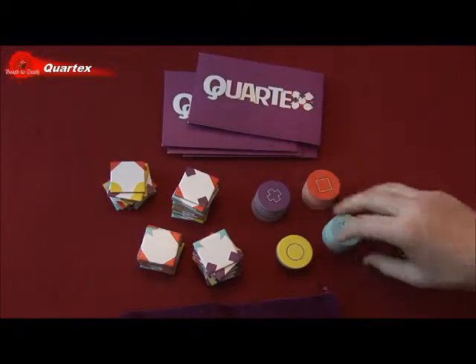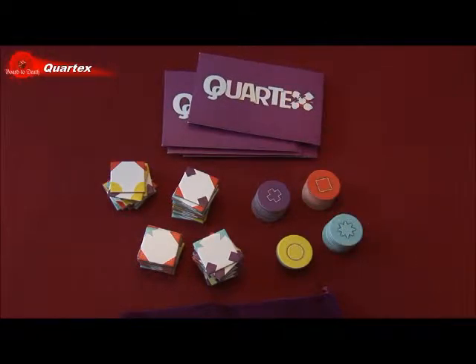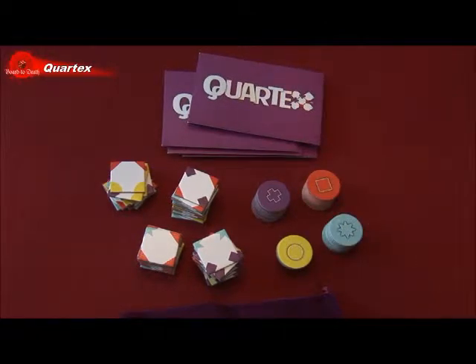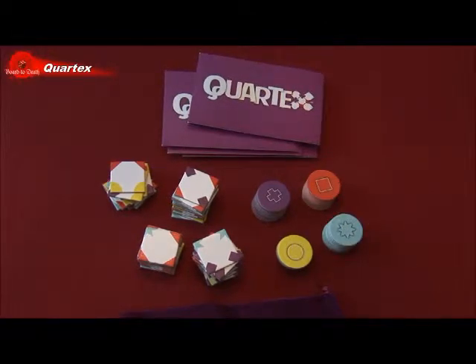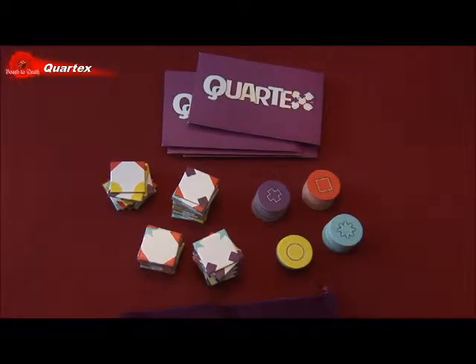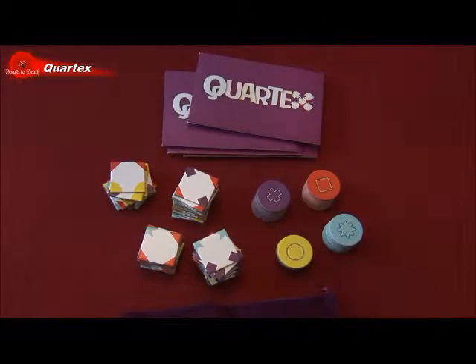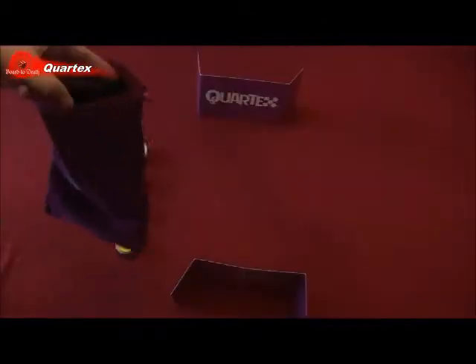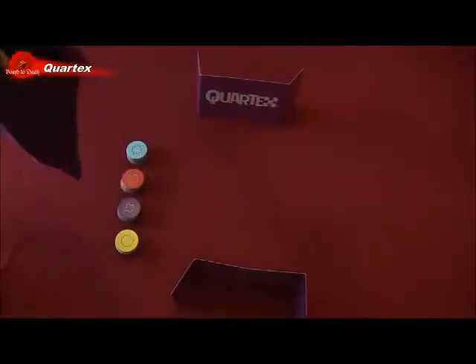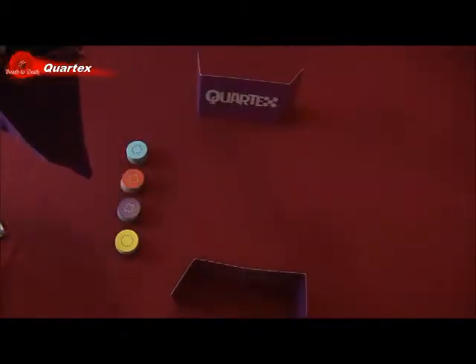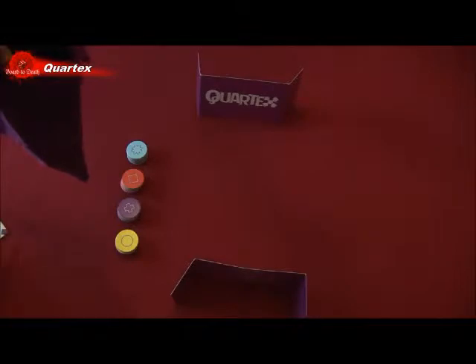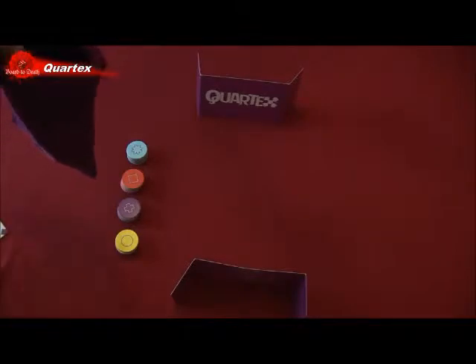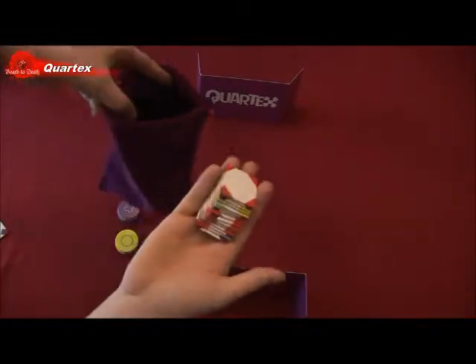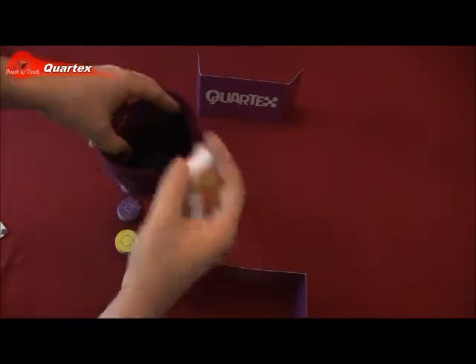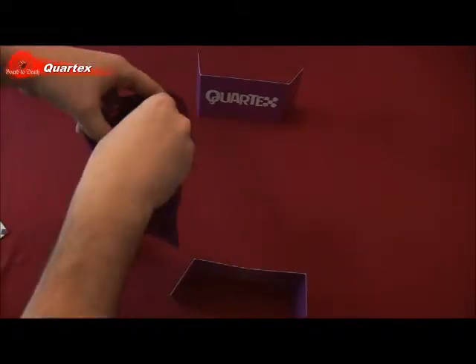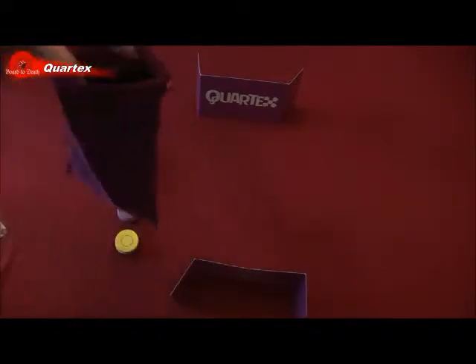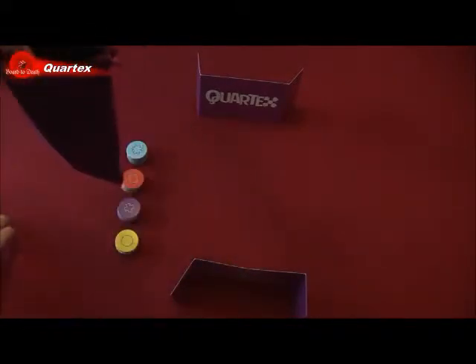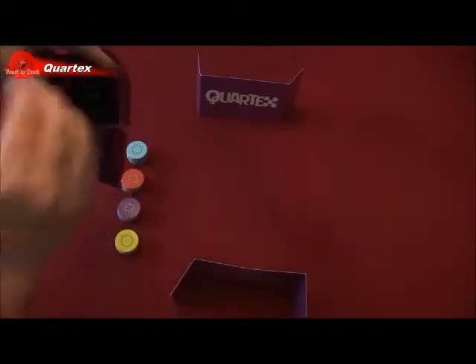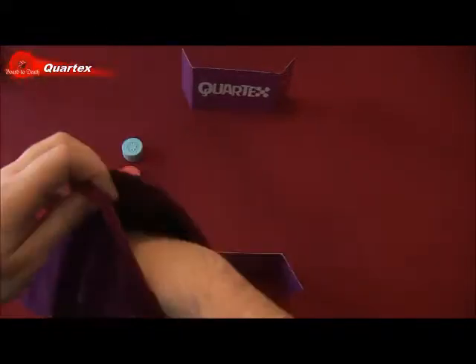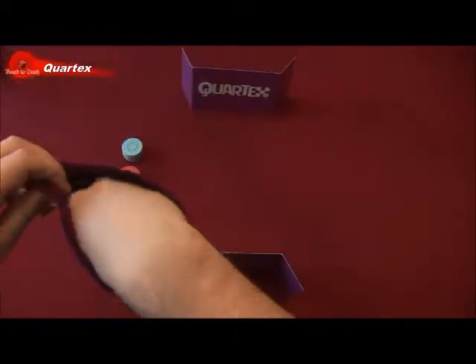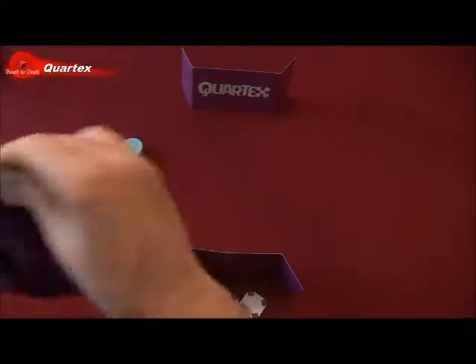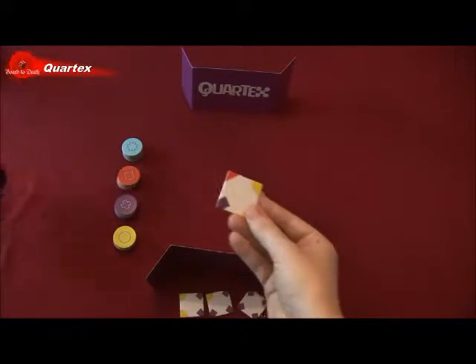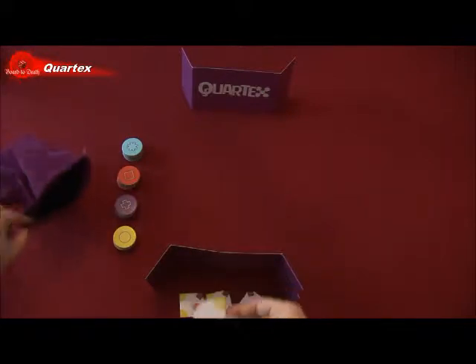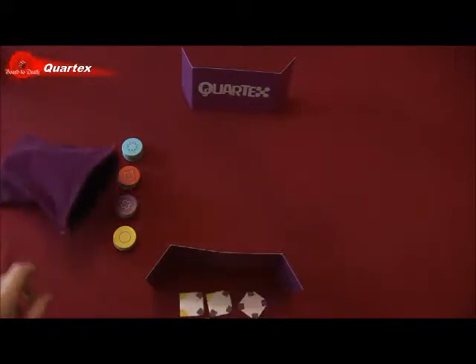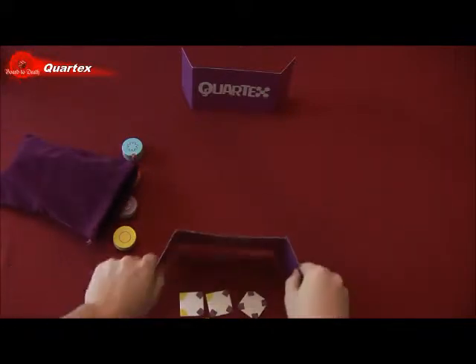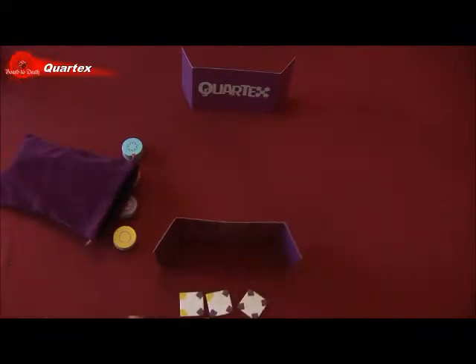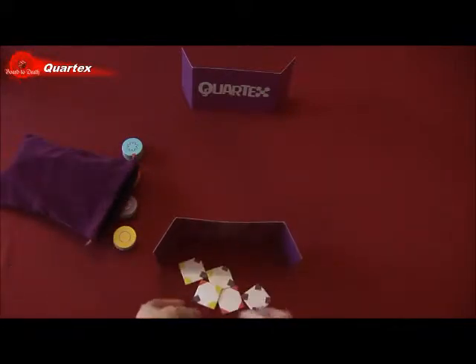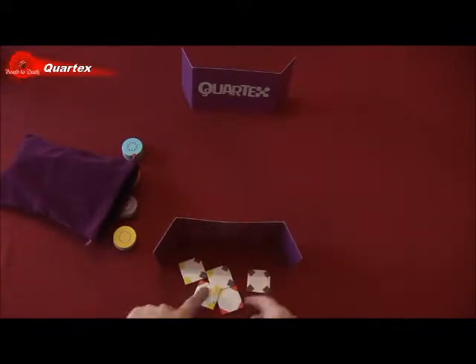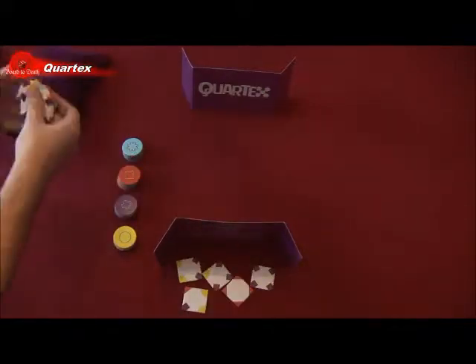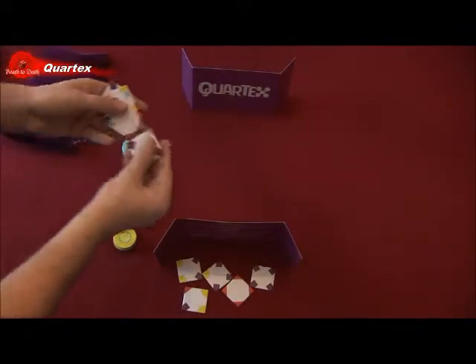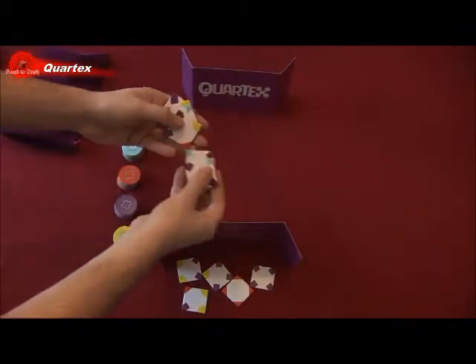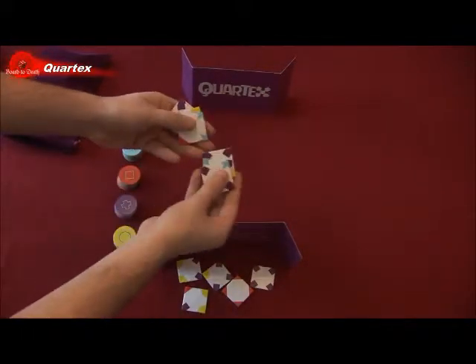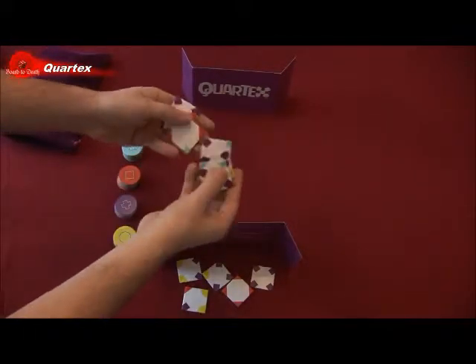The game ends when all players run out of tiles to play. Here's how to set up: give each player a screen and shuffle all the tiles into the bag. Each player draws five tiles from the bag and places them behind their screen. Pile up all the shape tokens somewhere on the table.